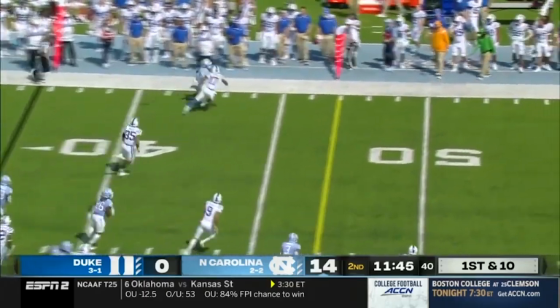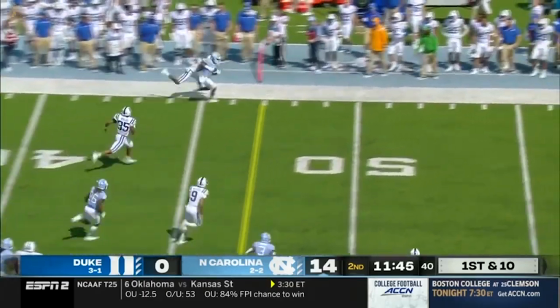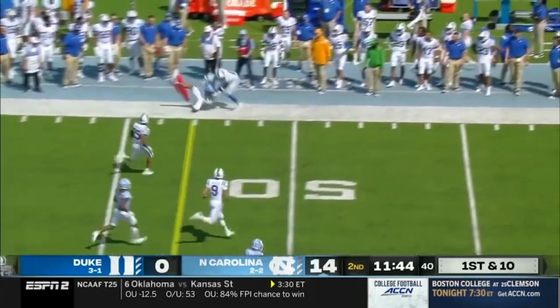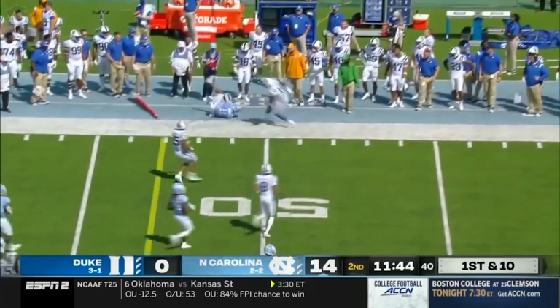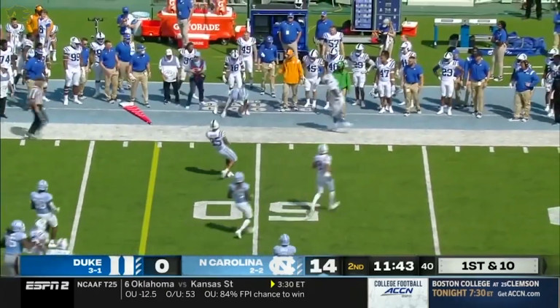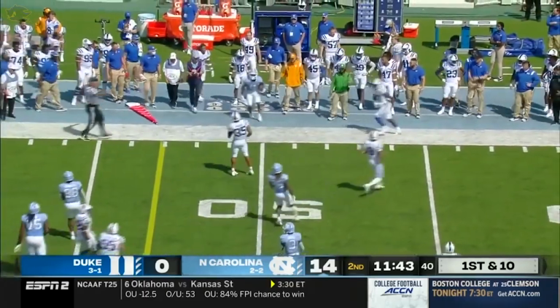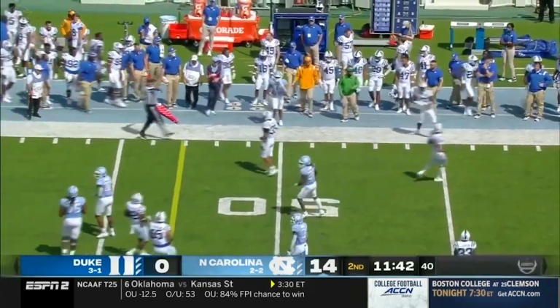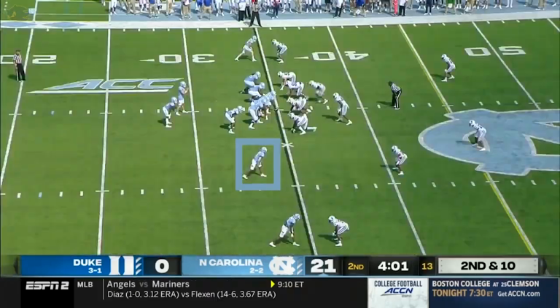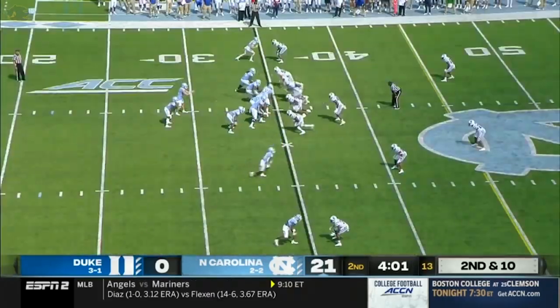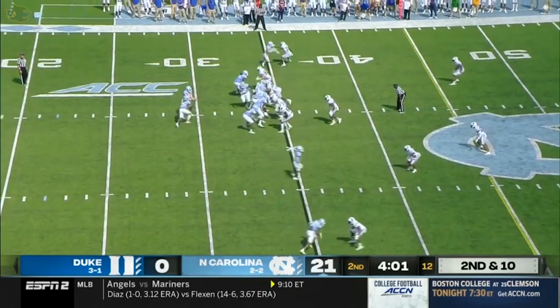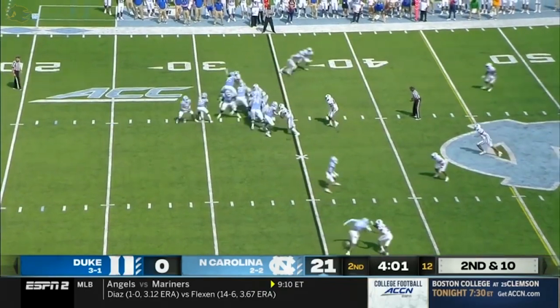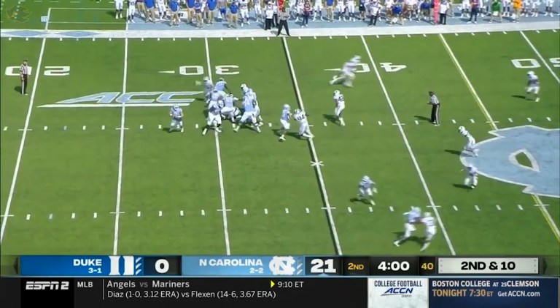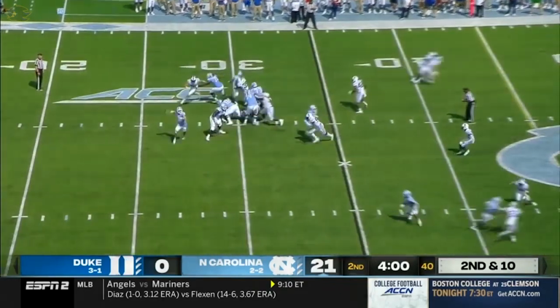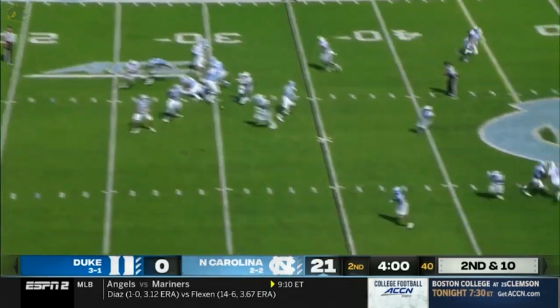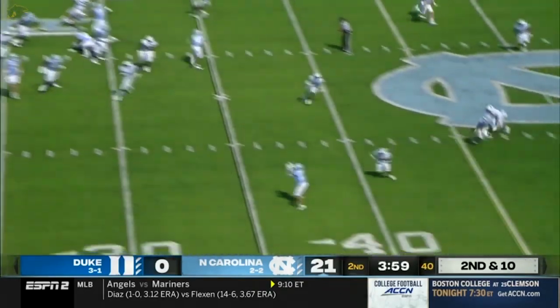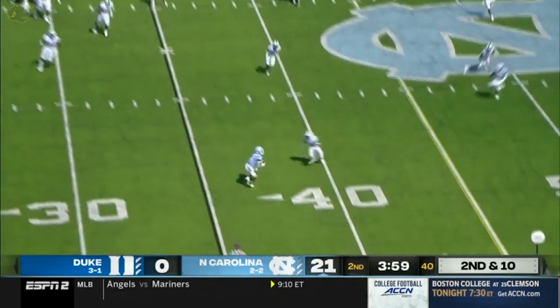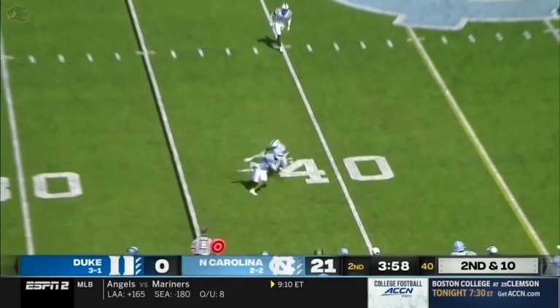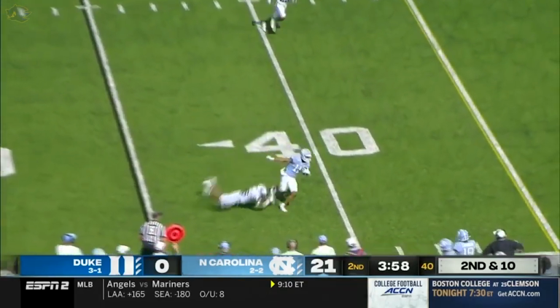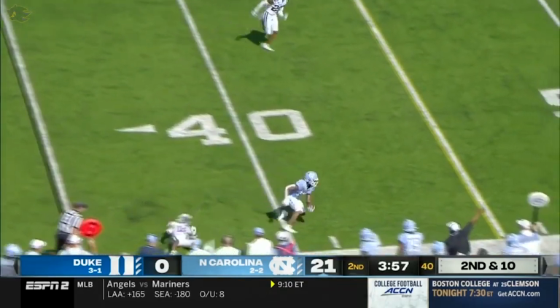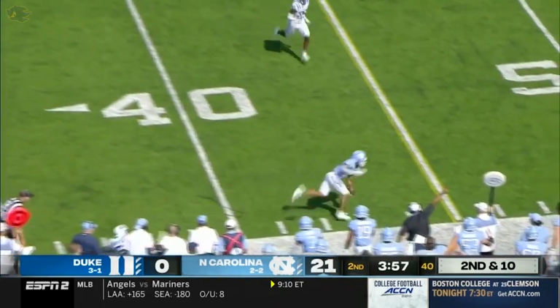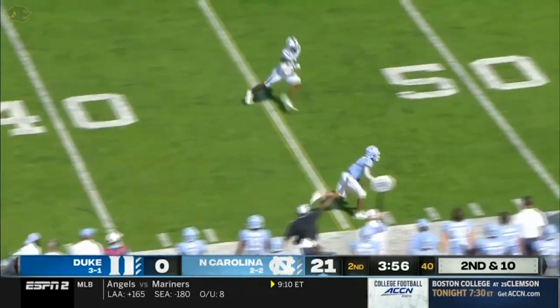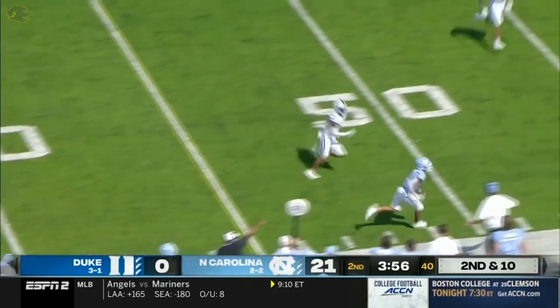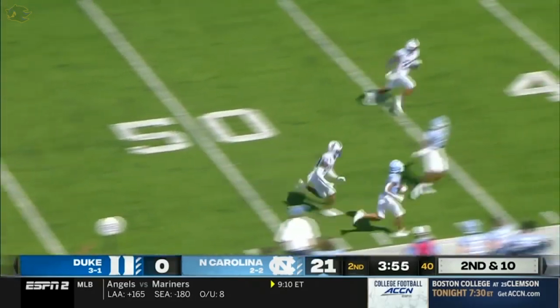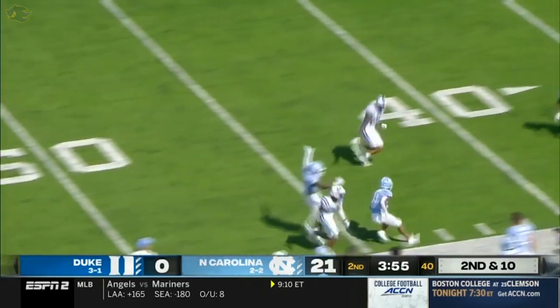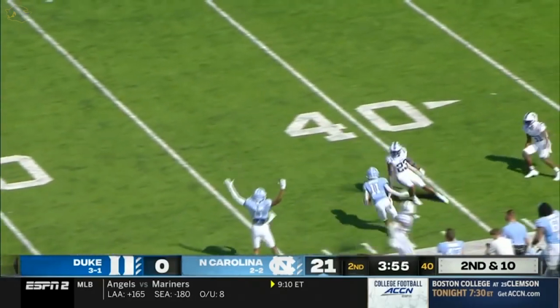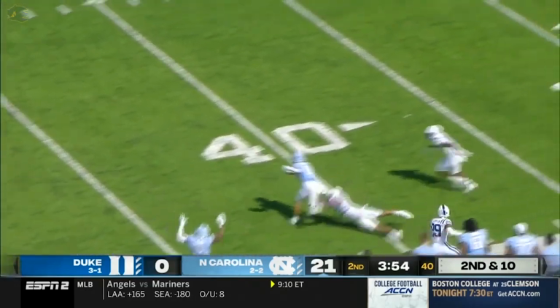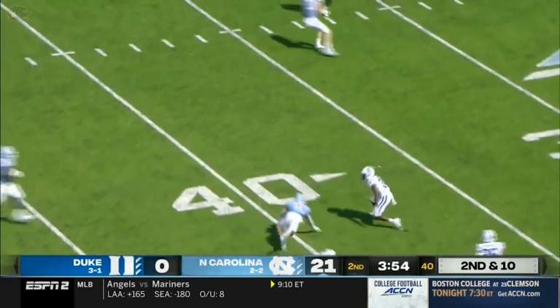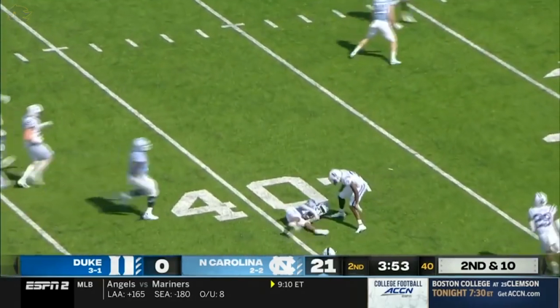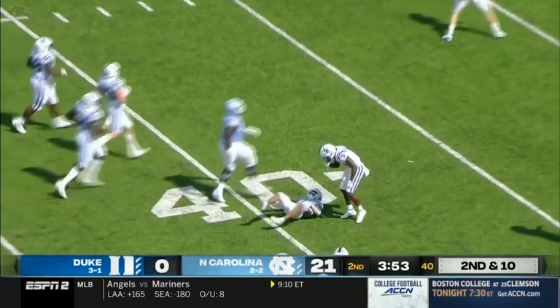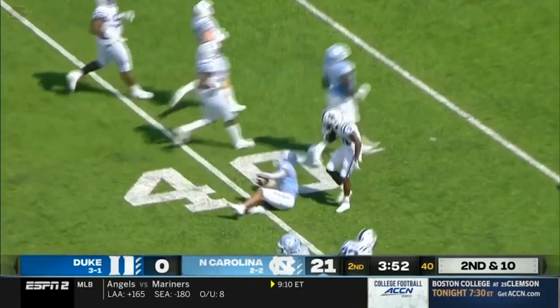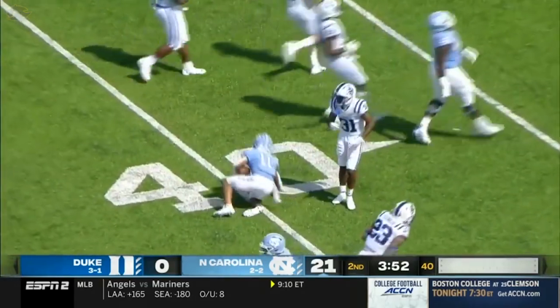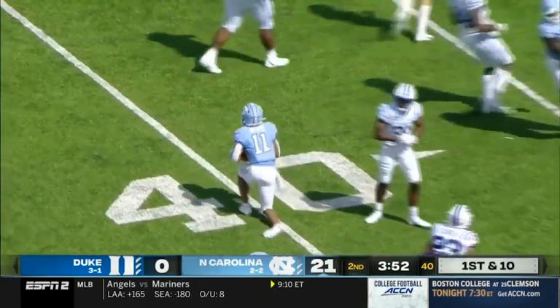There's nobody playing better football in the country than the Georgia Bulldogs three seasons in. We expected North Carolina, we expected Miami, and it just hasn't been there so far. But Josh Downs has been there all year long, reversing field.